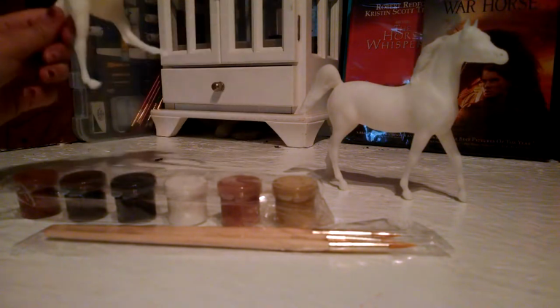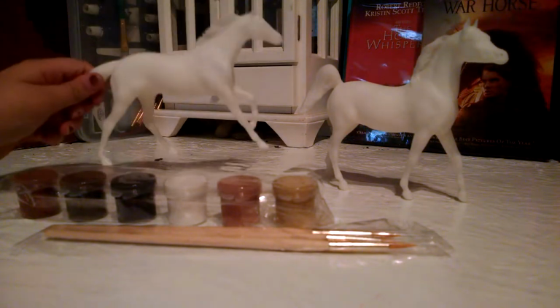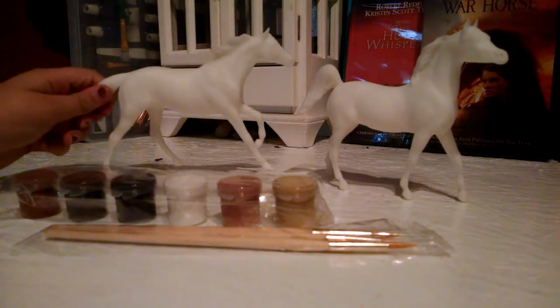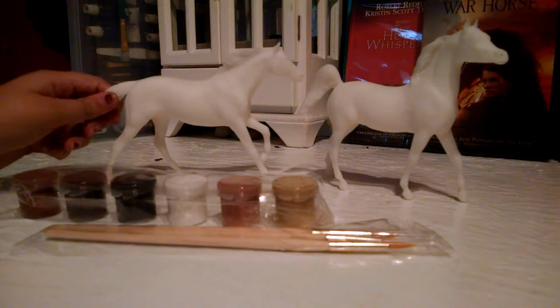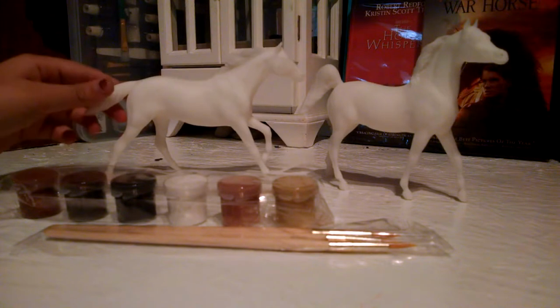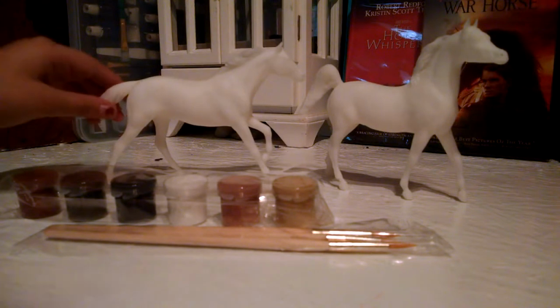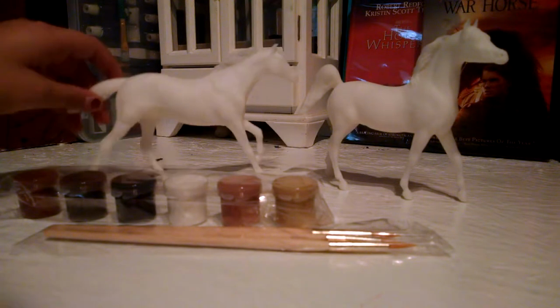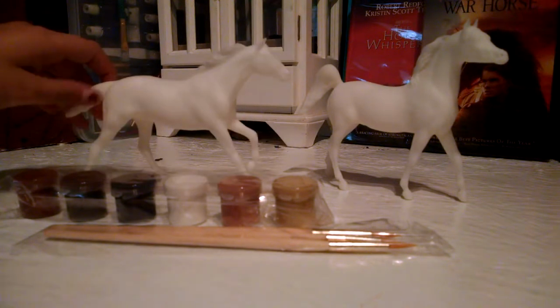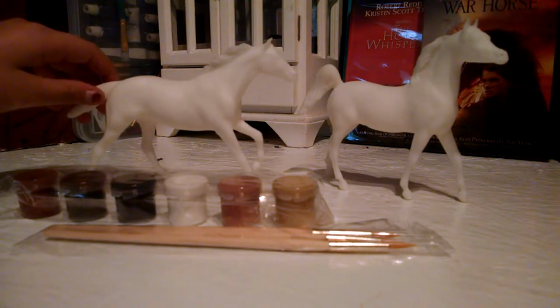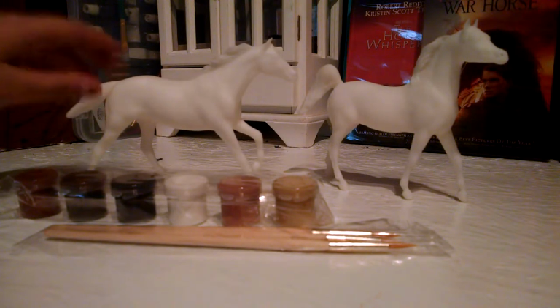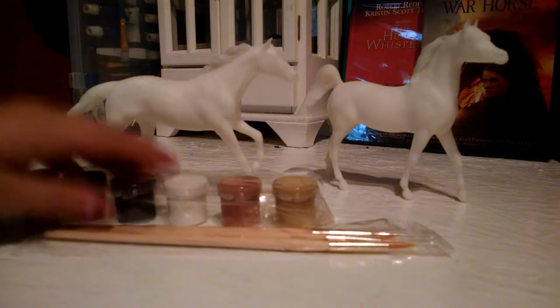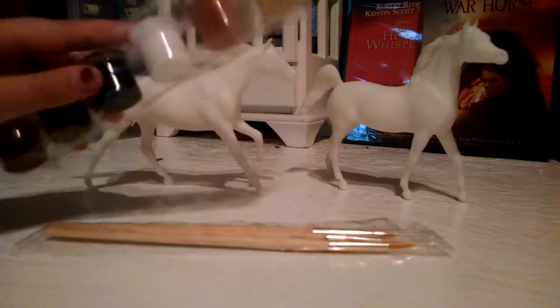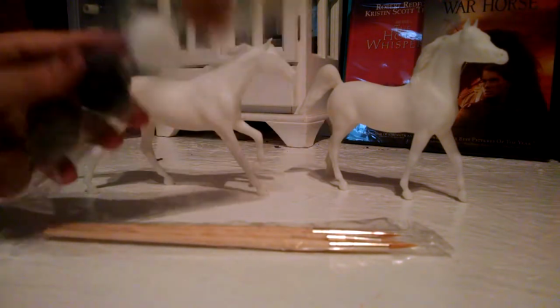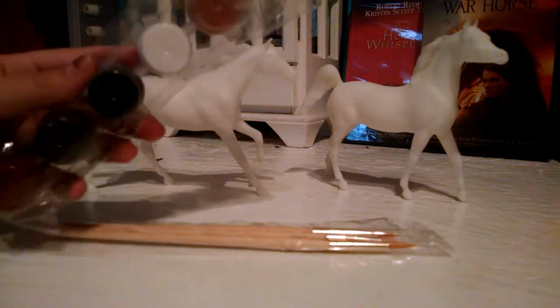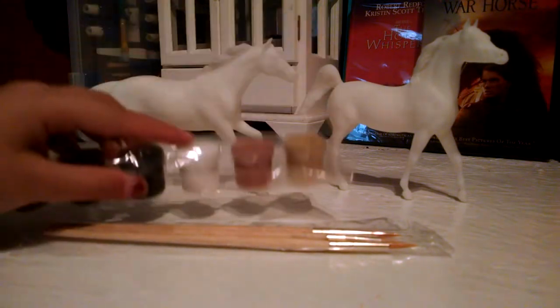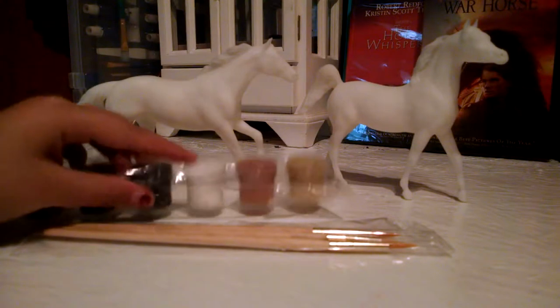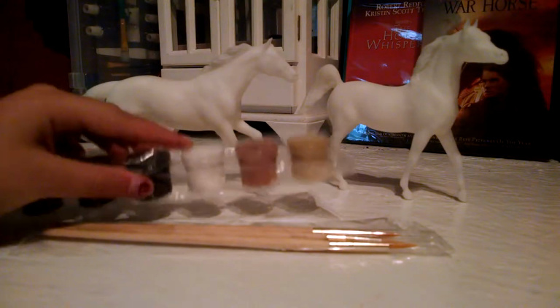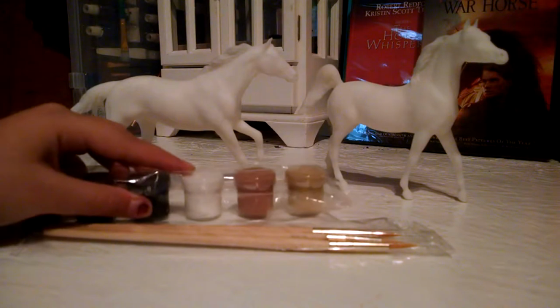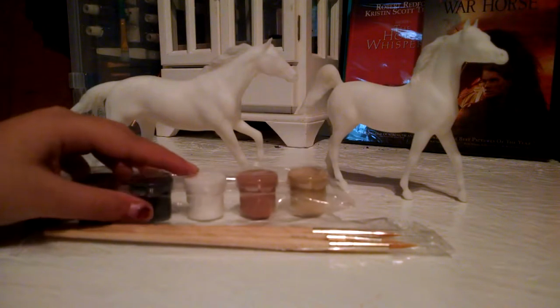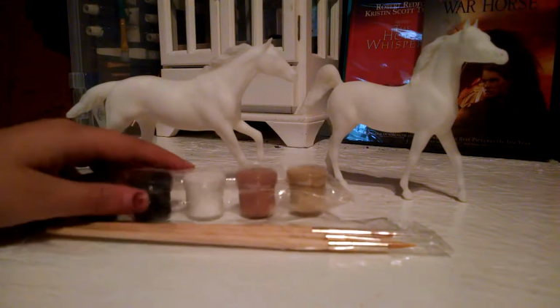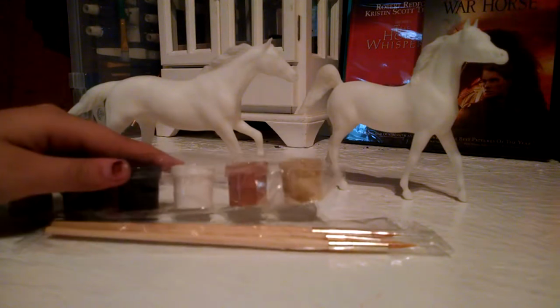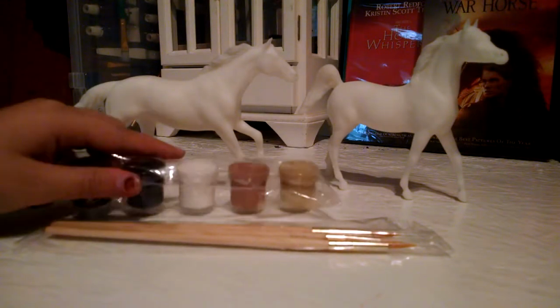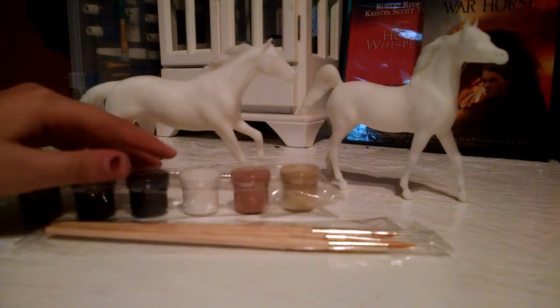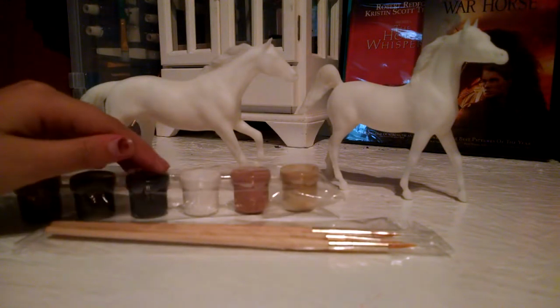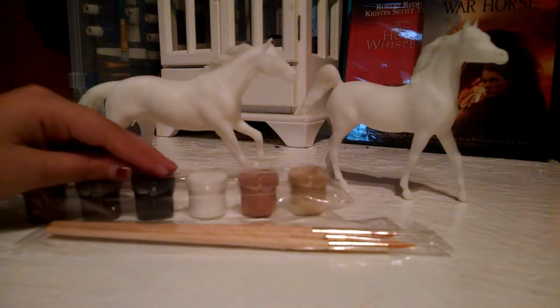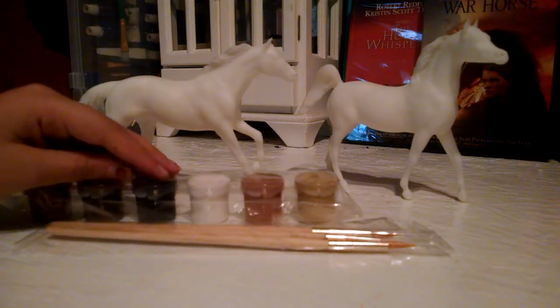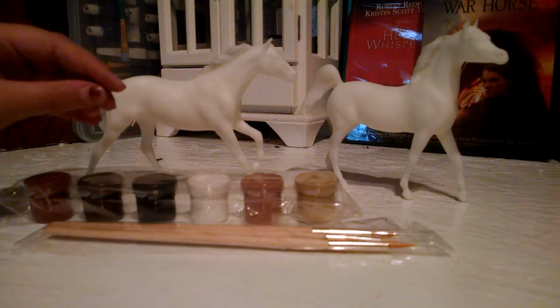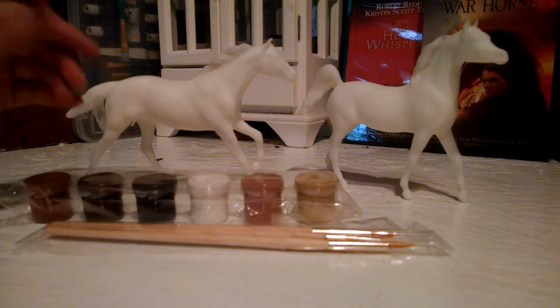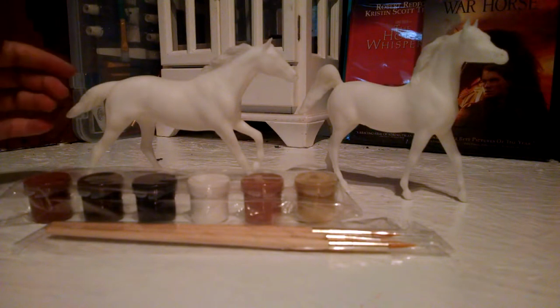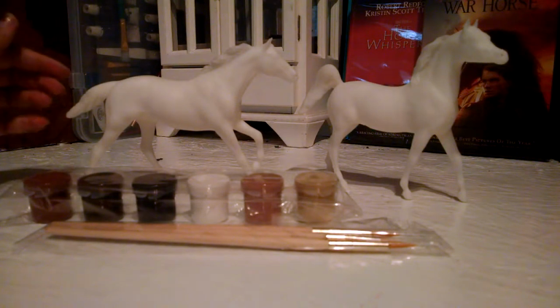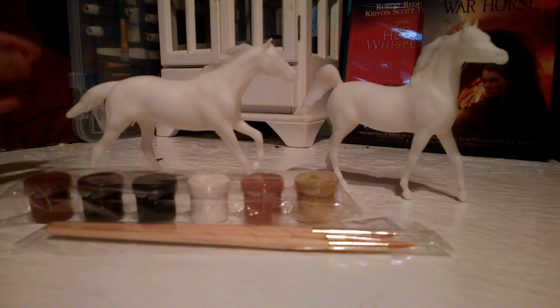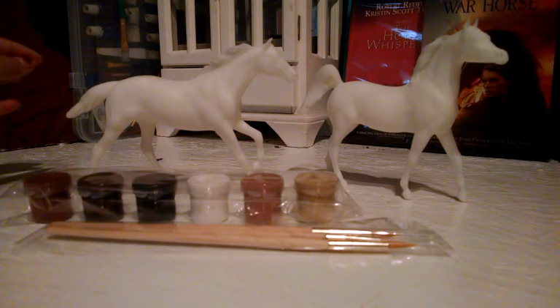I'm really excited to paint these. I am gonna water down my paints and do different types of coats. If you are friends with Cookie Swirl C, Honey Heart C, and My Froggy Stuff, please tell me who's your favorite.